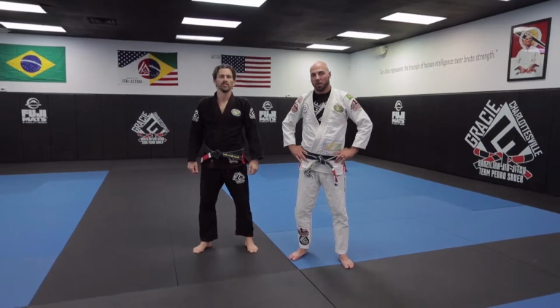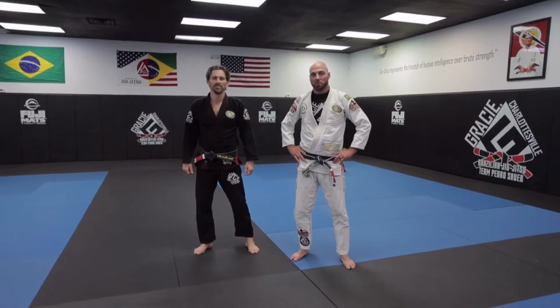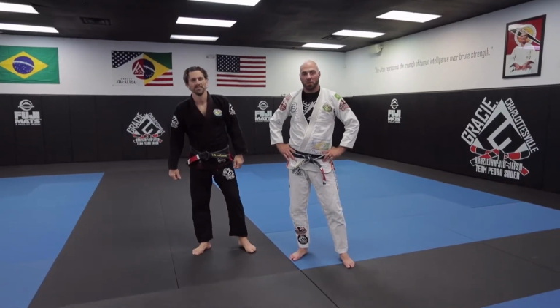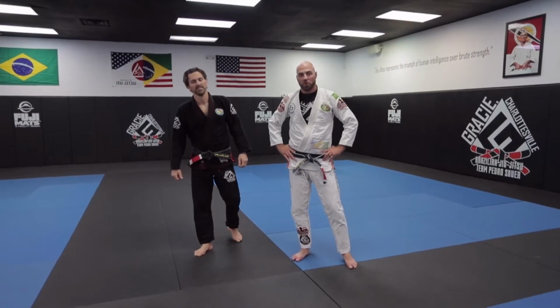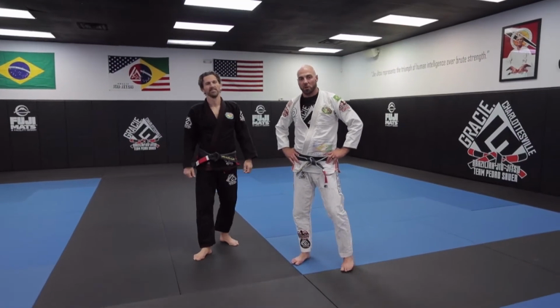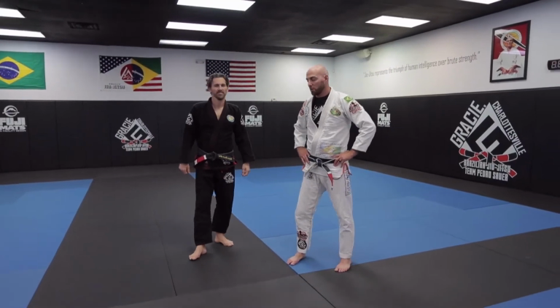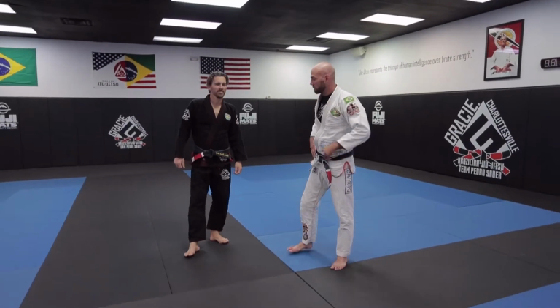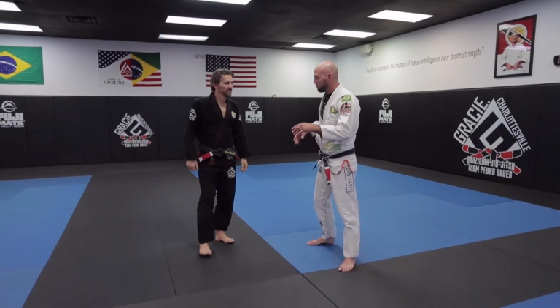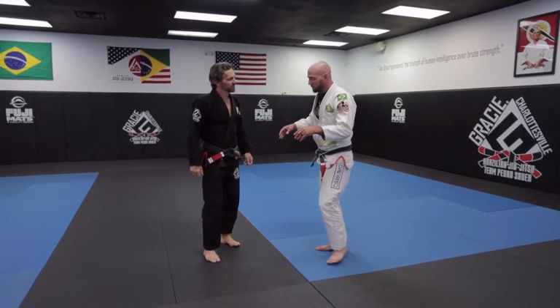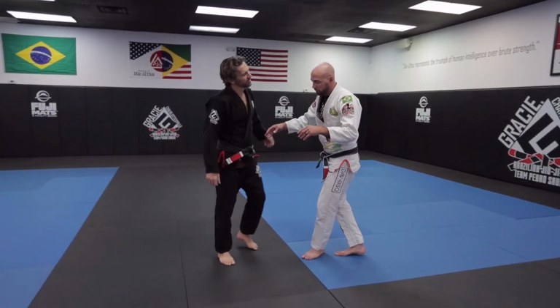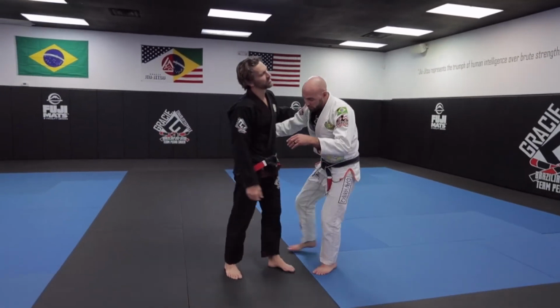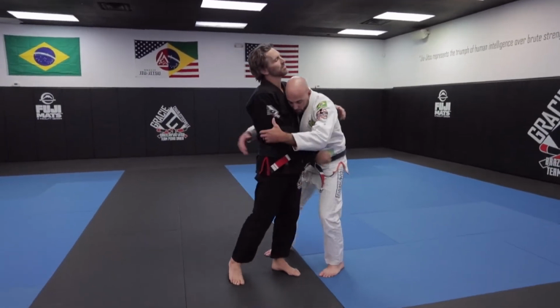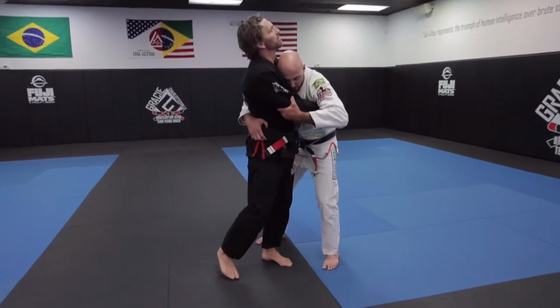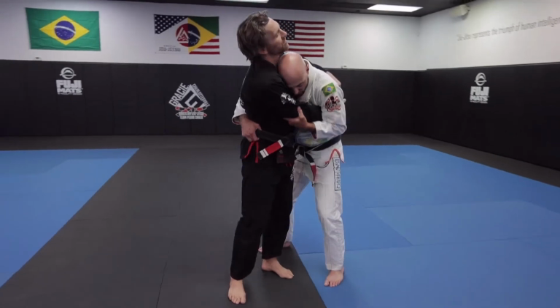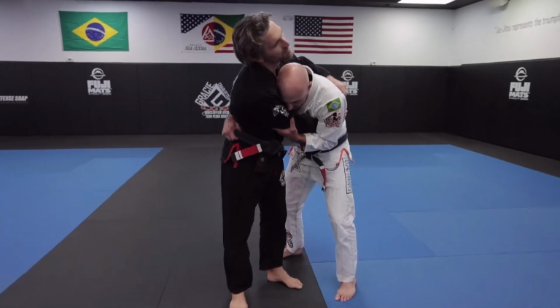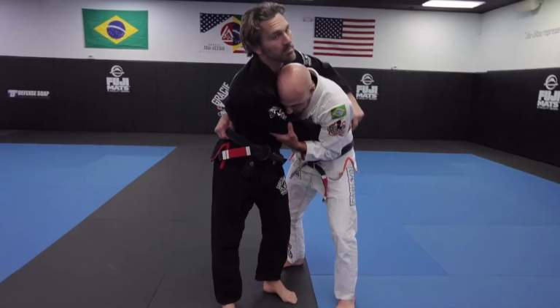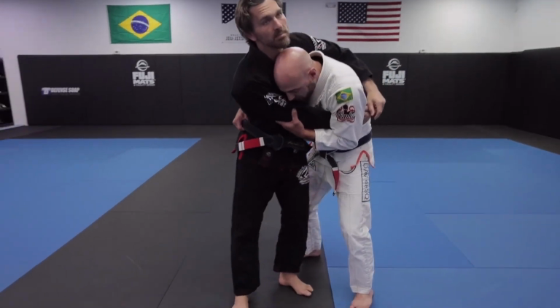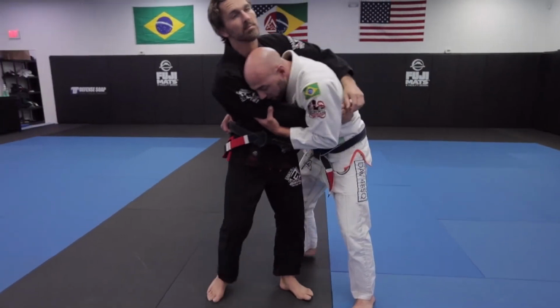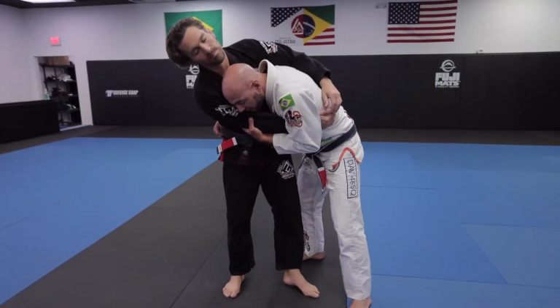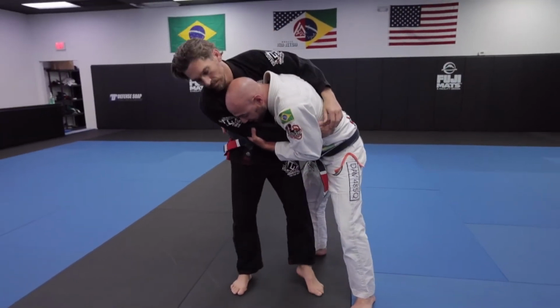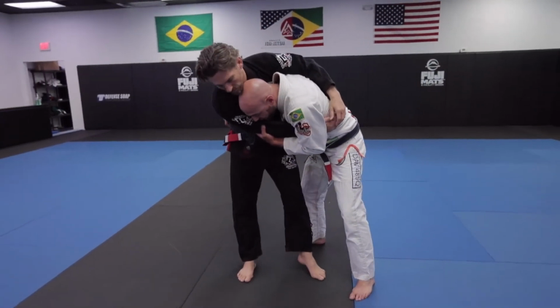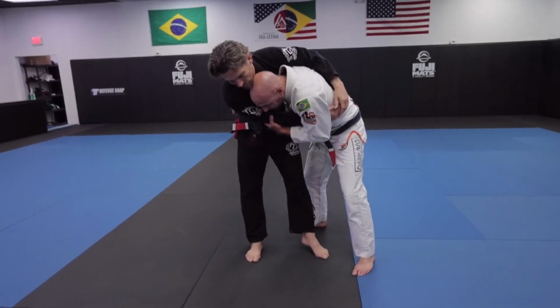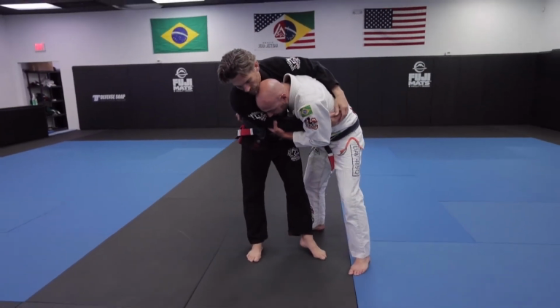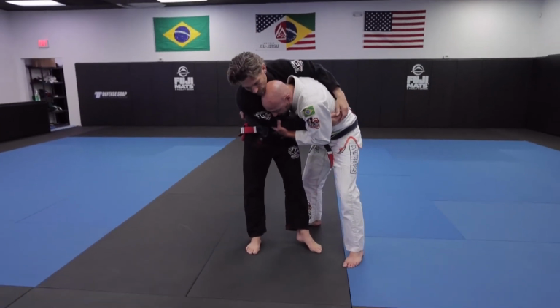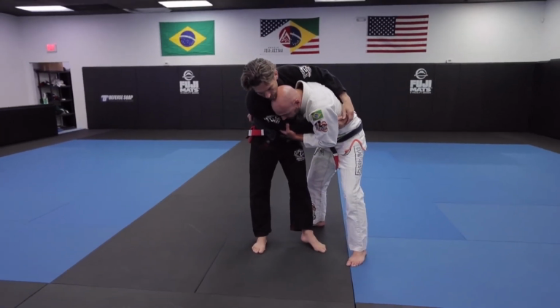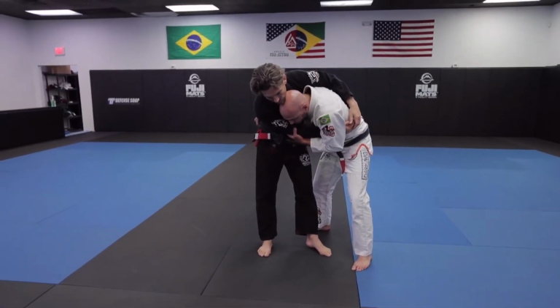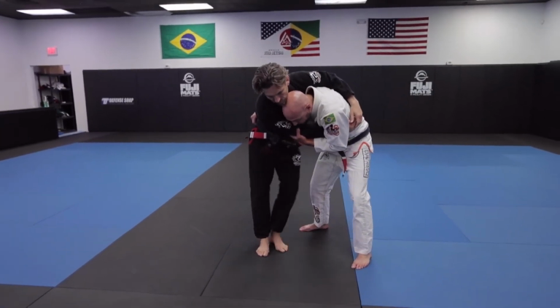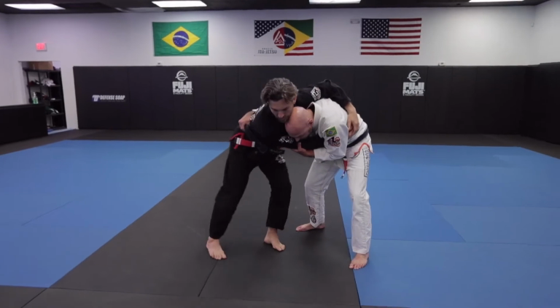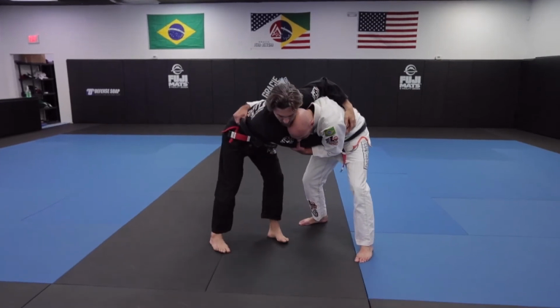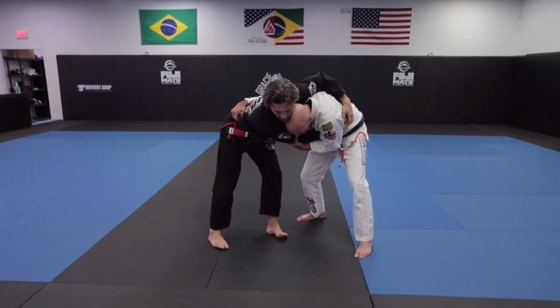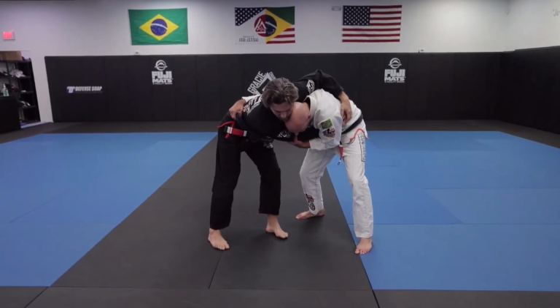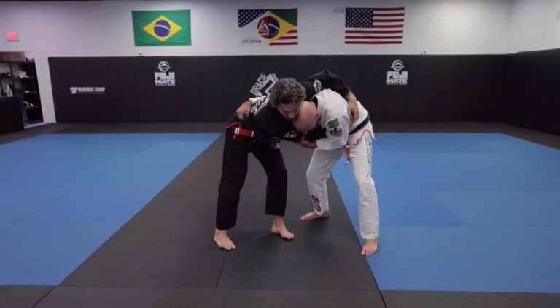Hey guys, Brent and Sean here with Gracie Shrotsville. Today we're going to show you one more takedown from the T position. So I've got Sean in the T position, I've got all his weight on that outside foot. This time he's going to put his hips away from me, he's kind of sticking back like this.